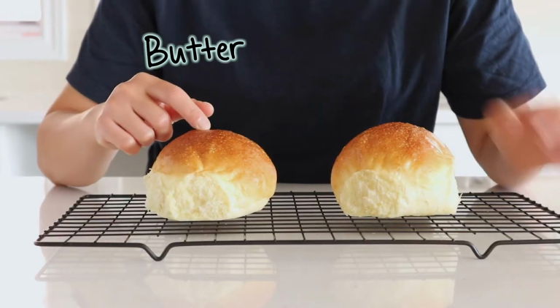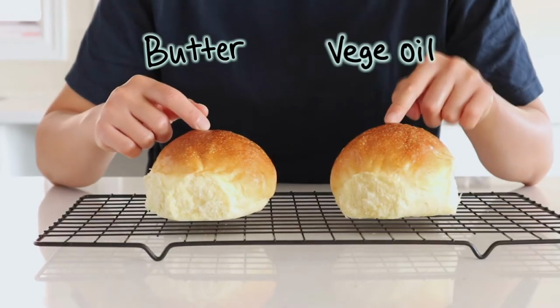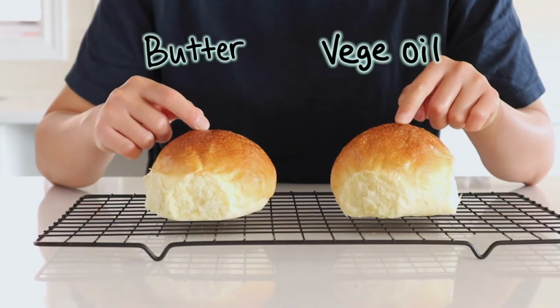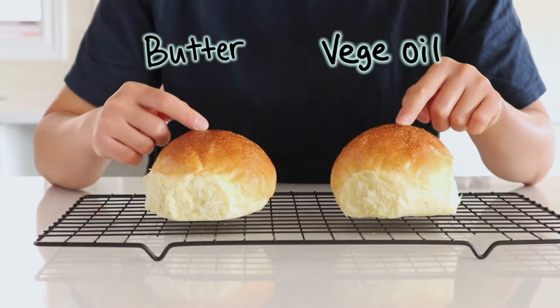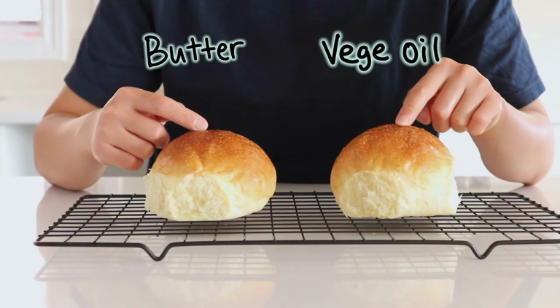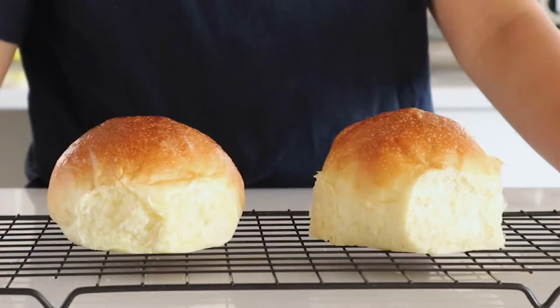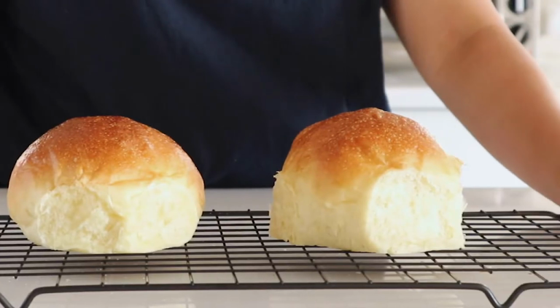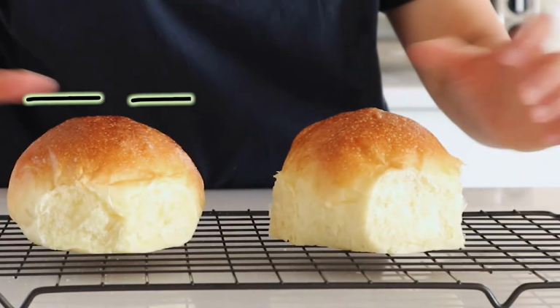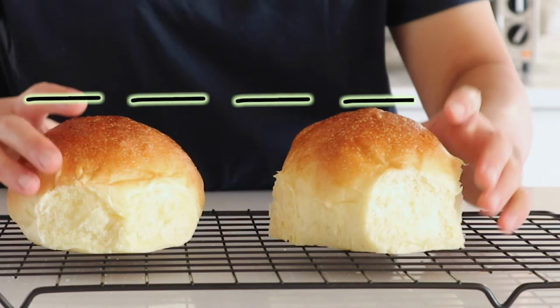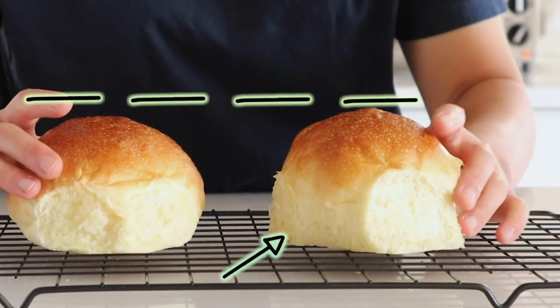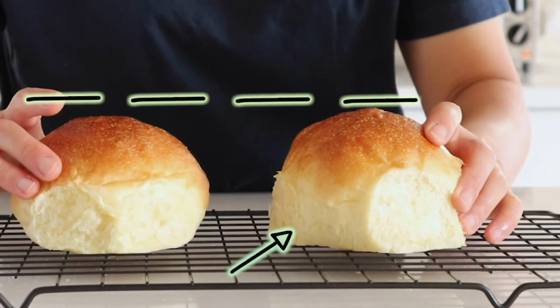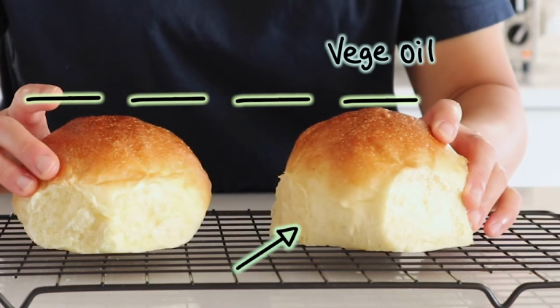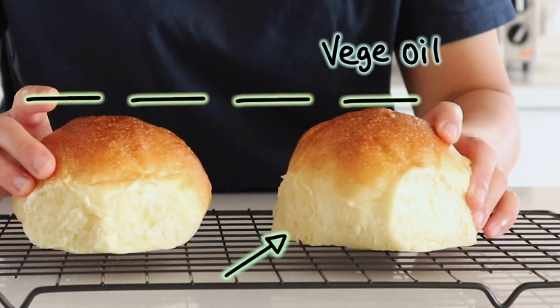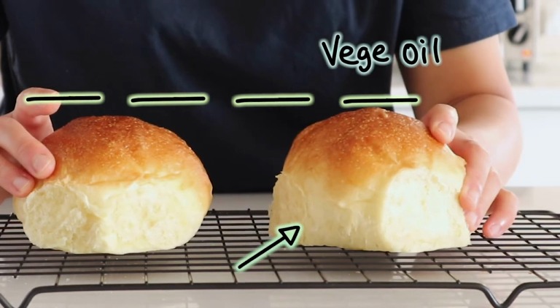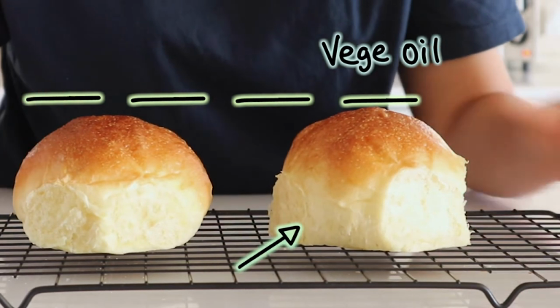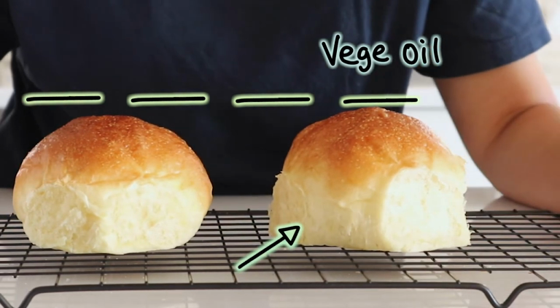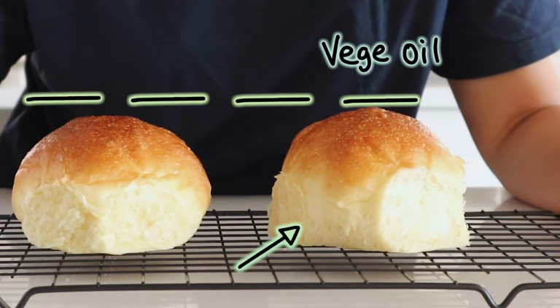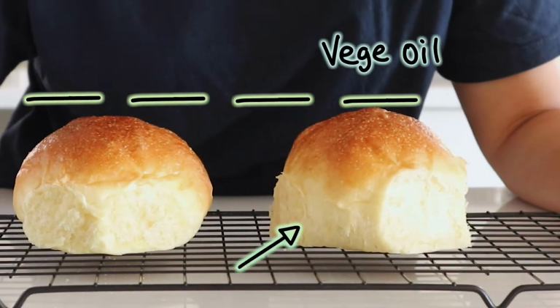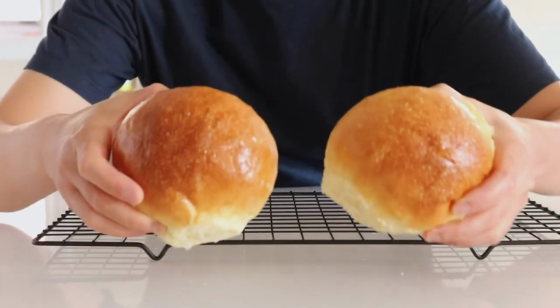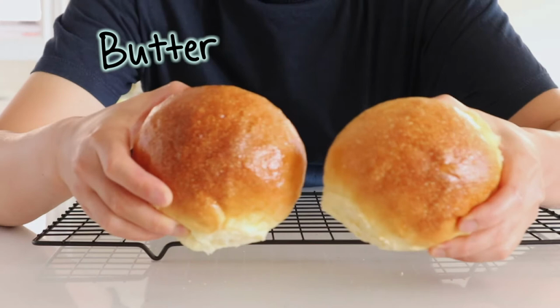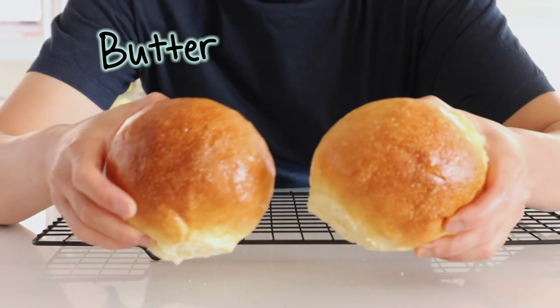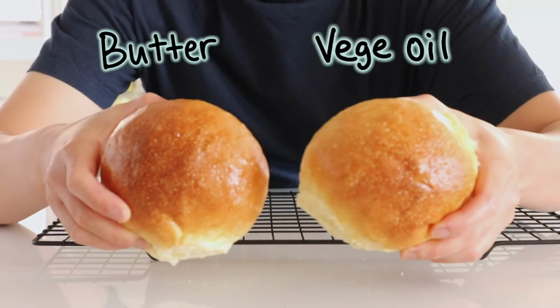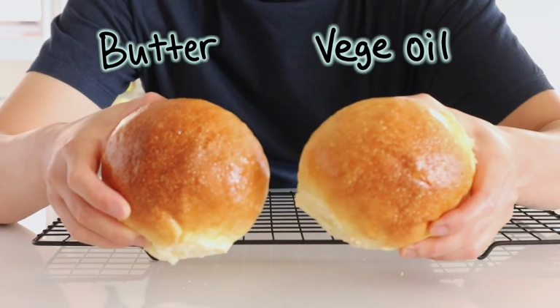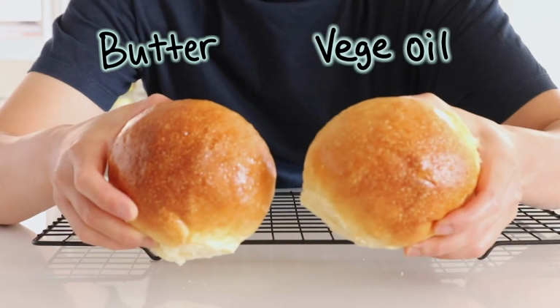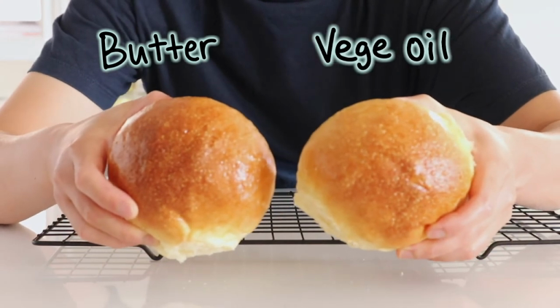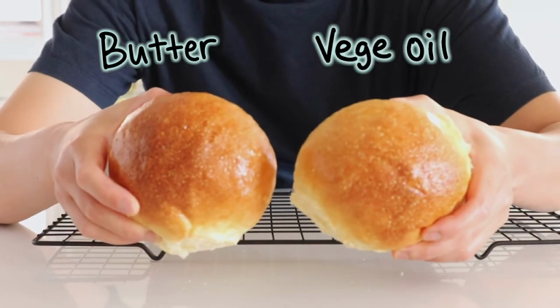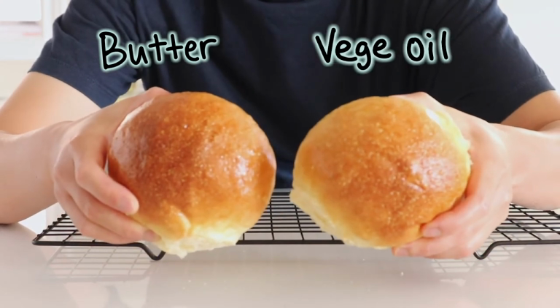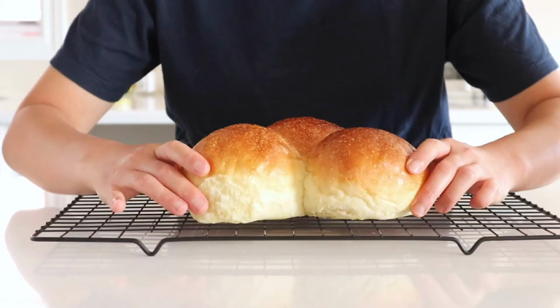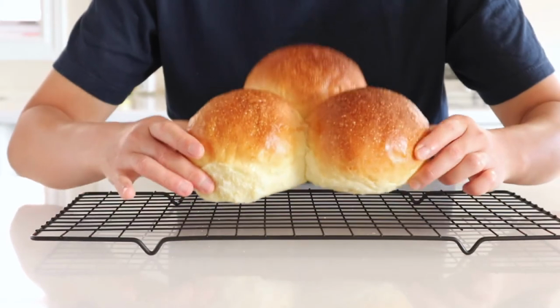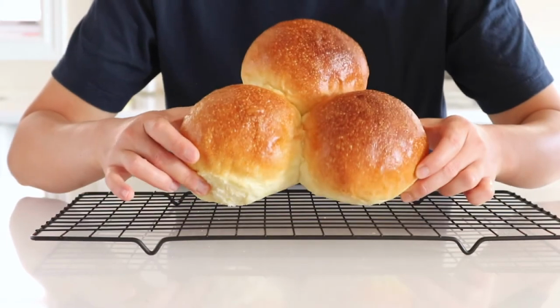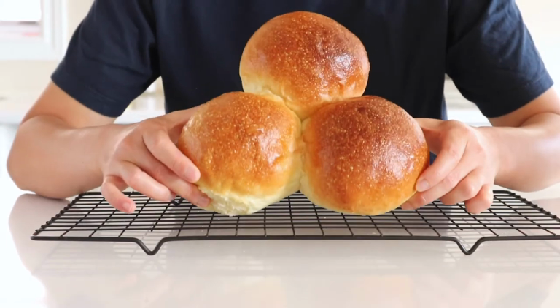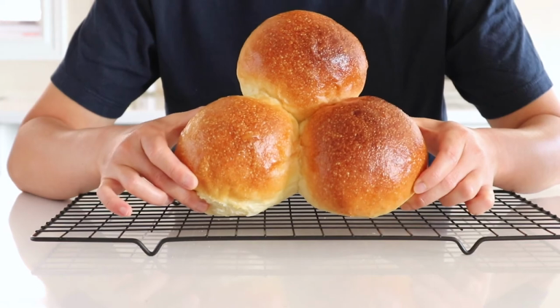Part two — let's compare our buns. First we'll compare the appearance. Looking at the two buns, if I draw a straight line I can see that the vegetable oil bun is taller compared to the butter bun.